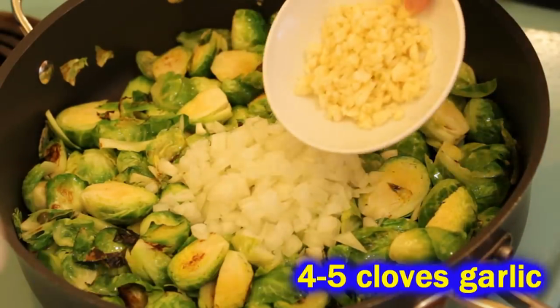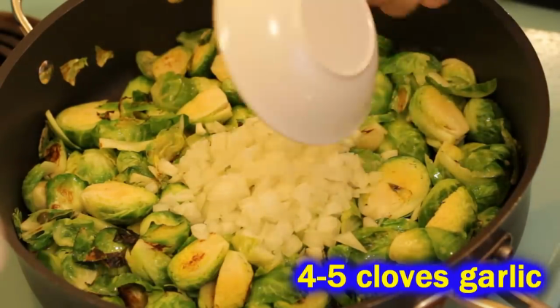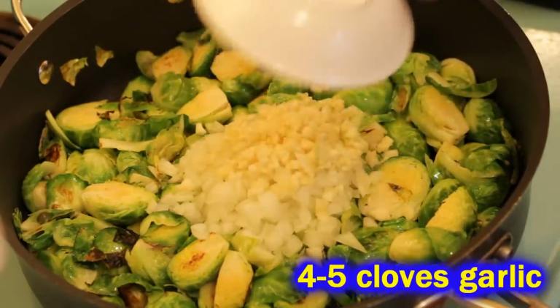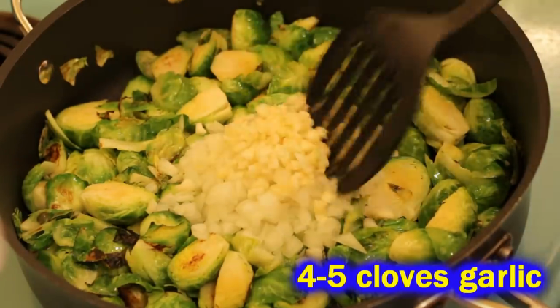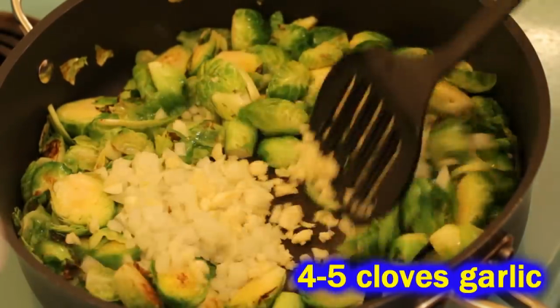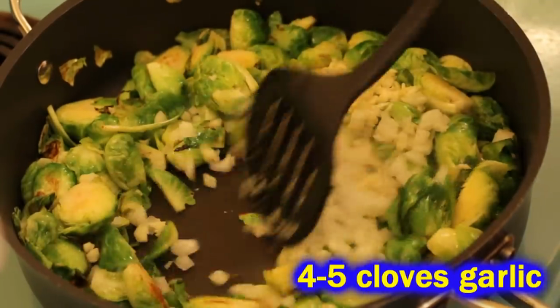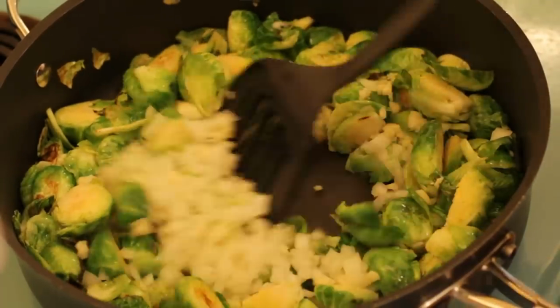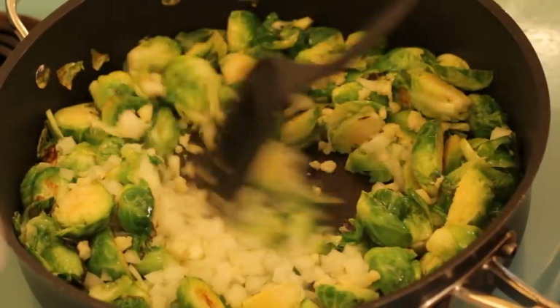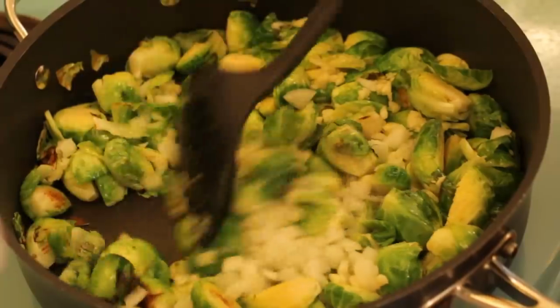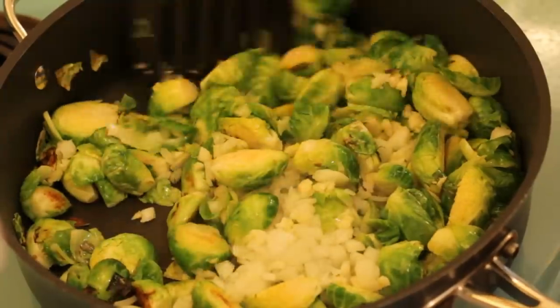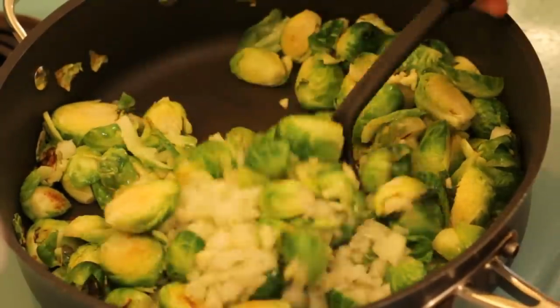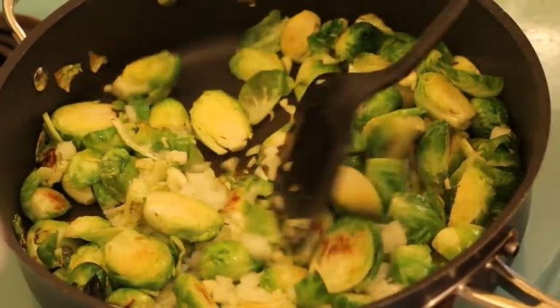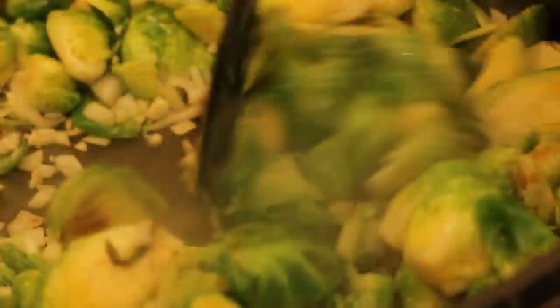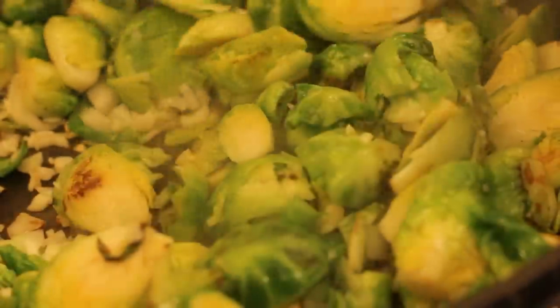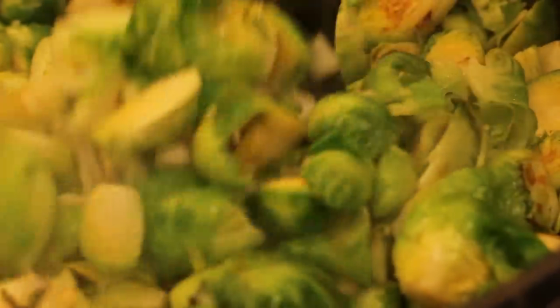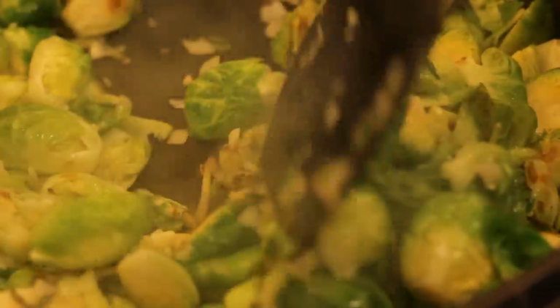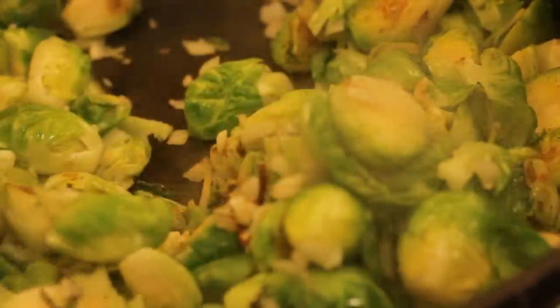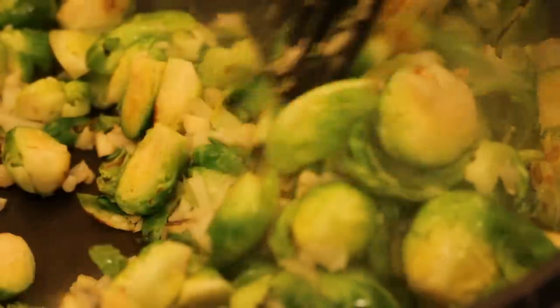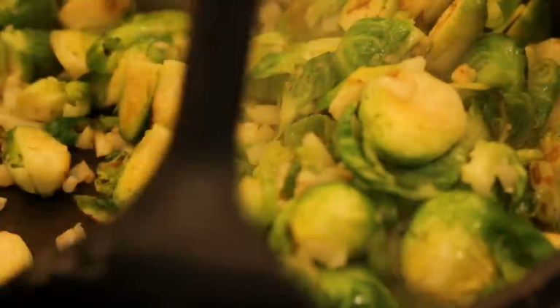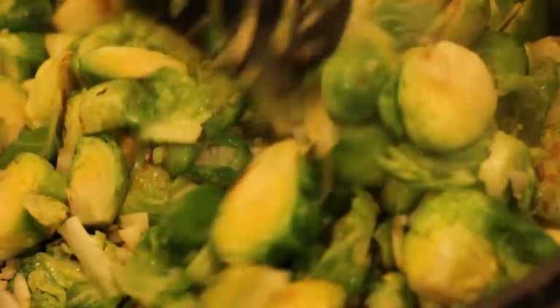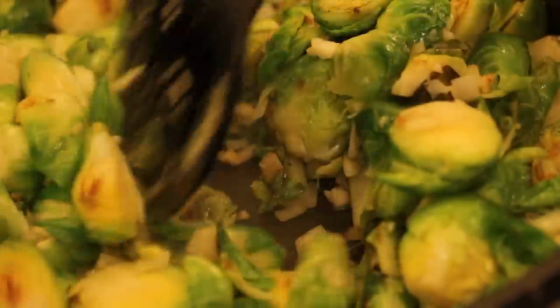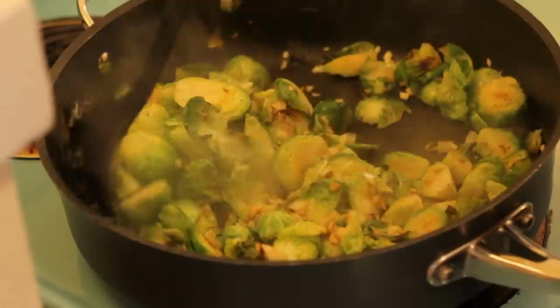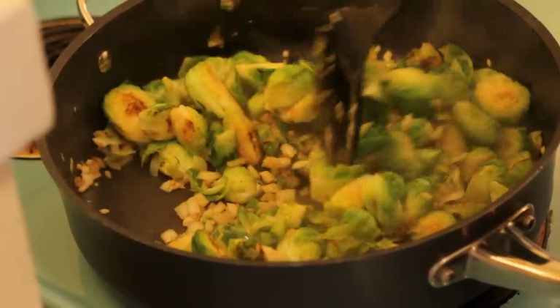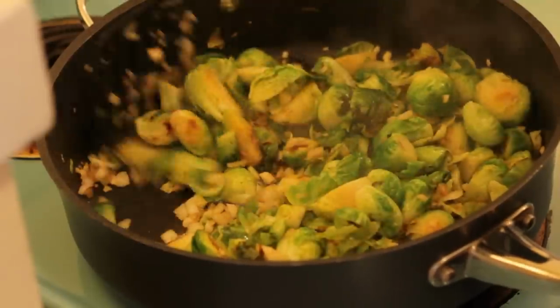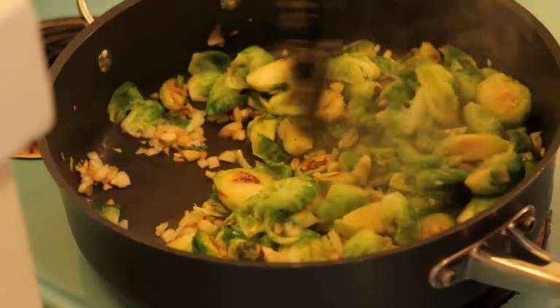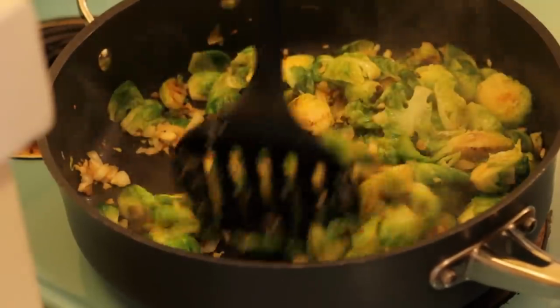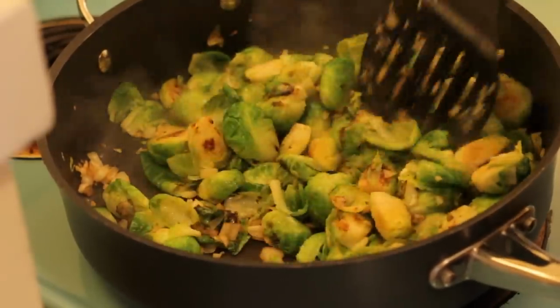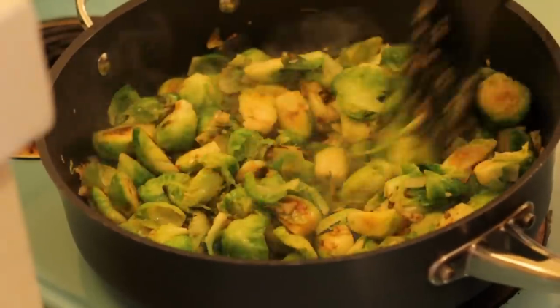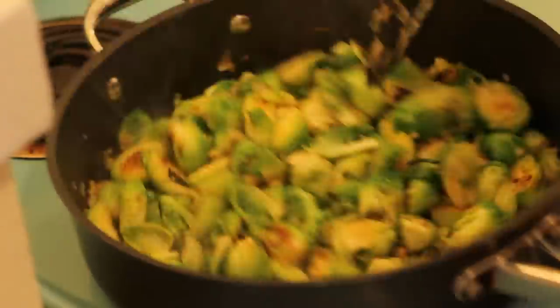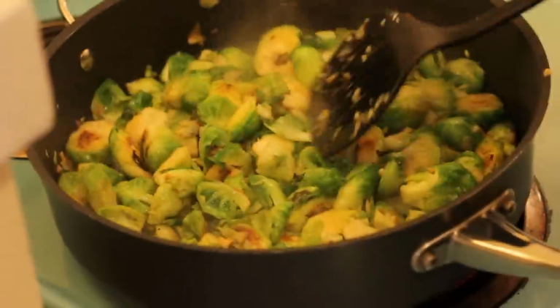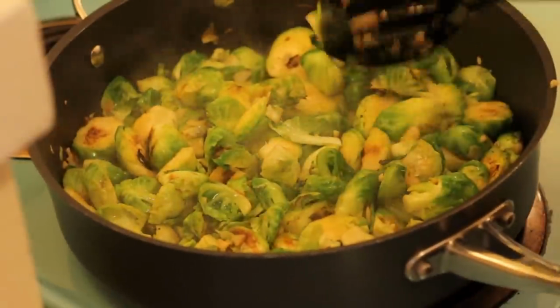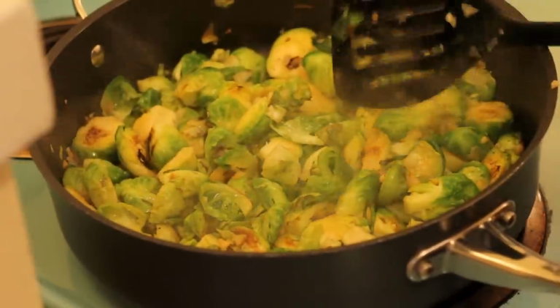Then throw in your onion and garlic and continue searing these ingredients on high heat. Just stir them up — it's going to soak up that olive oil, but that's alright. Keep it on high because that's going to add a lot of flavor. When your dish starts to look nicely colored, go ahead and reduce the heat down to medium.